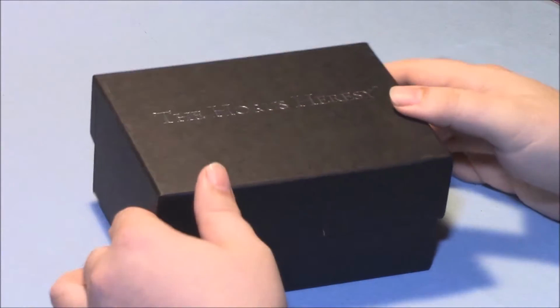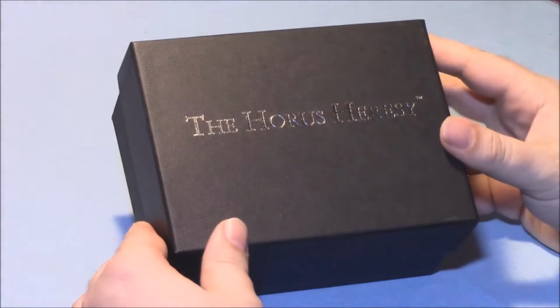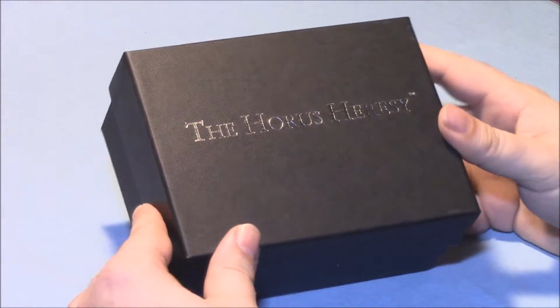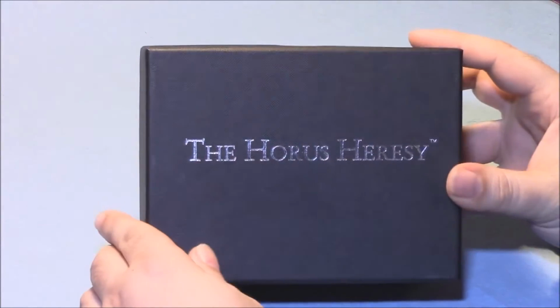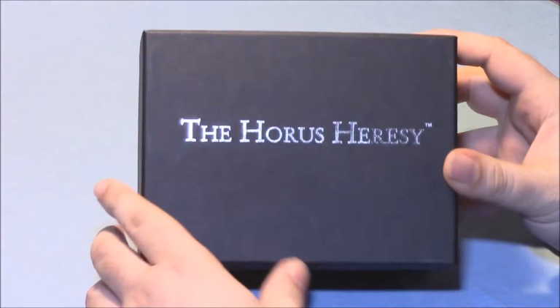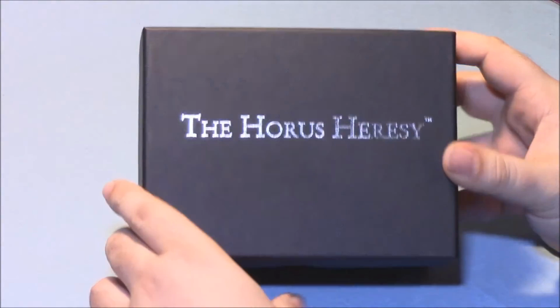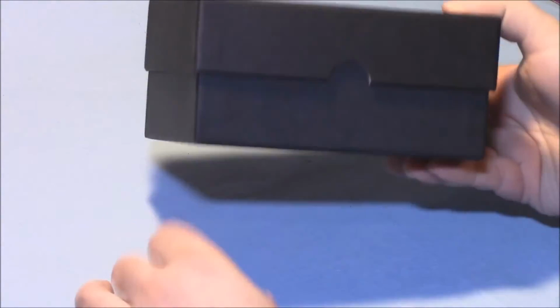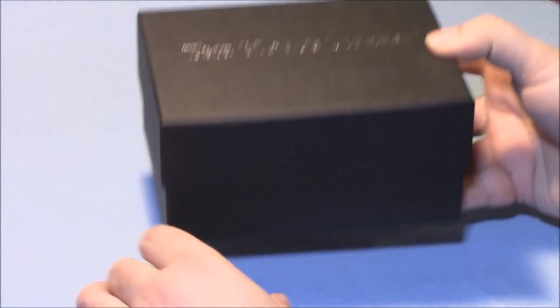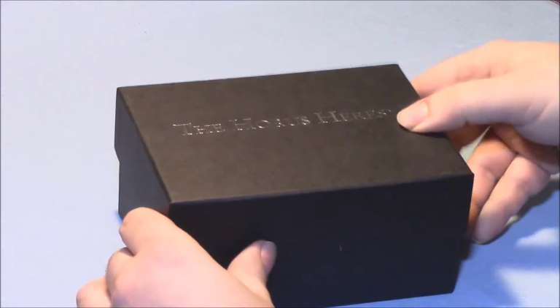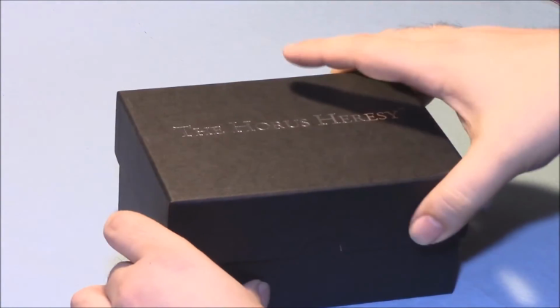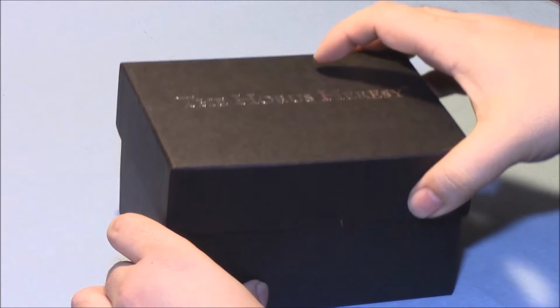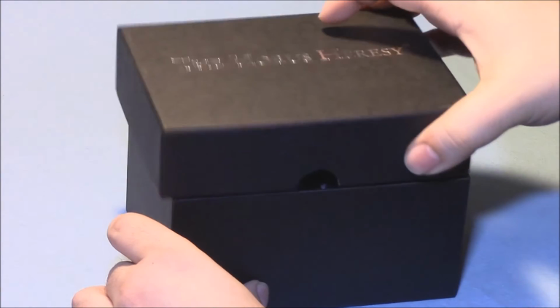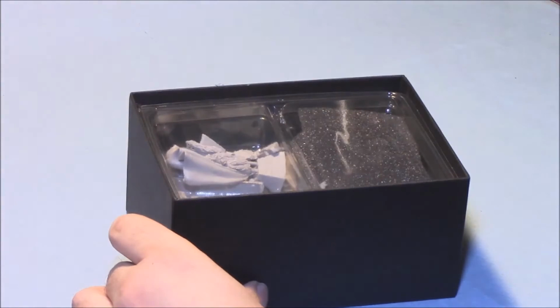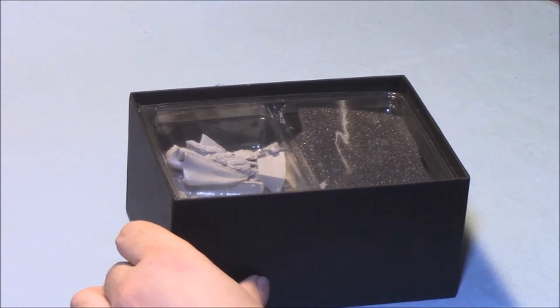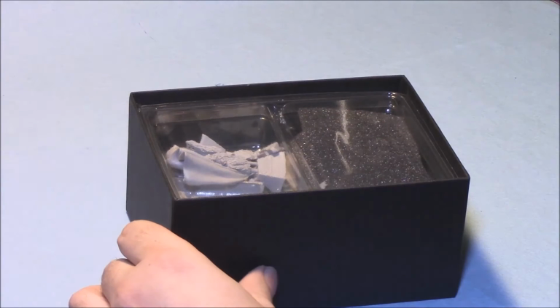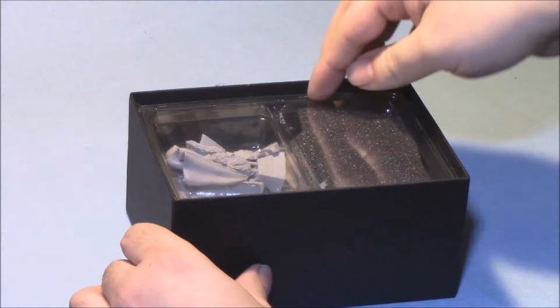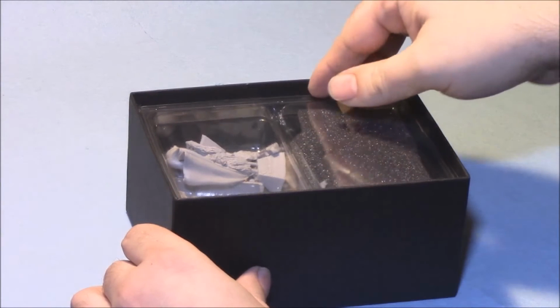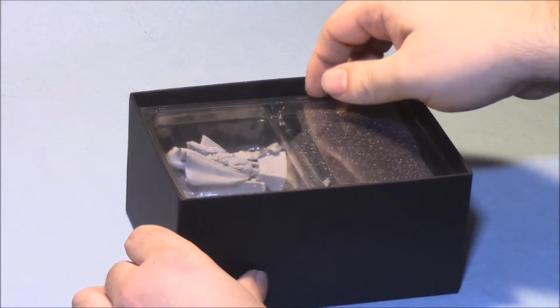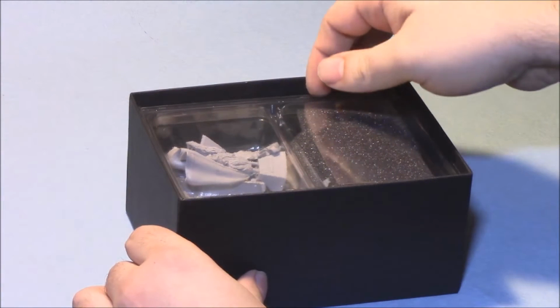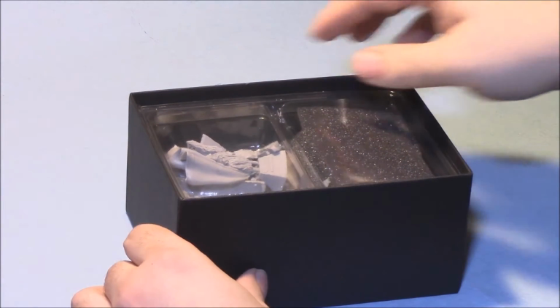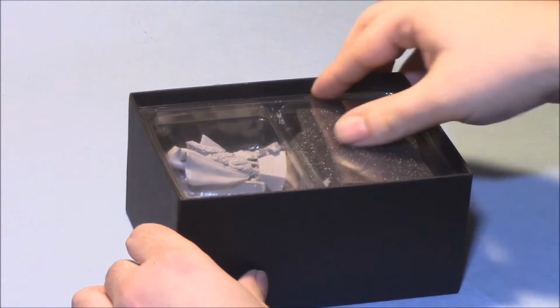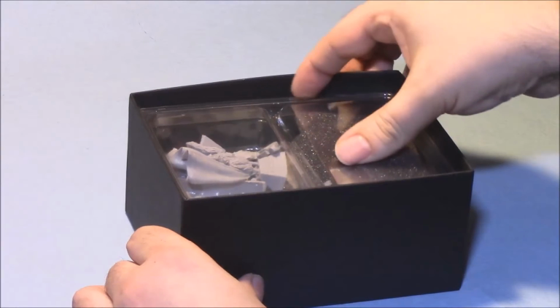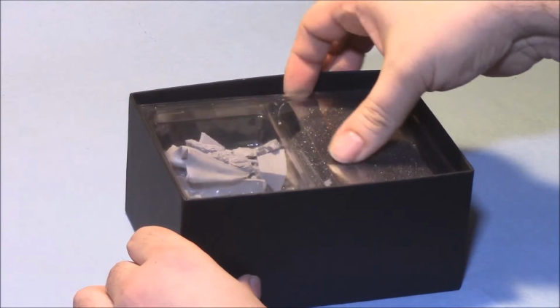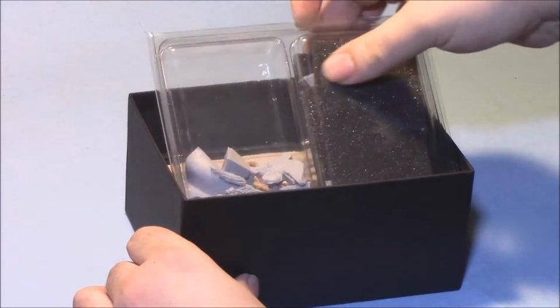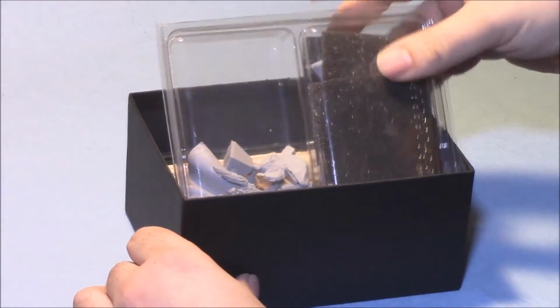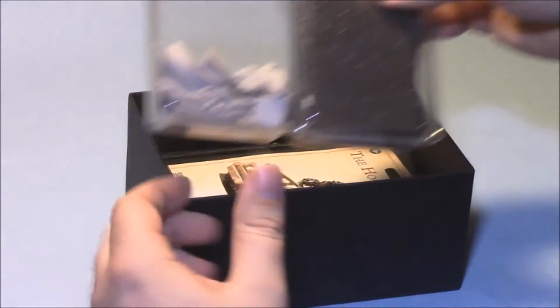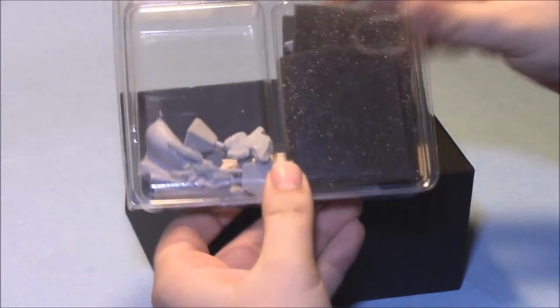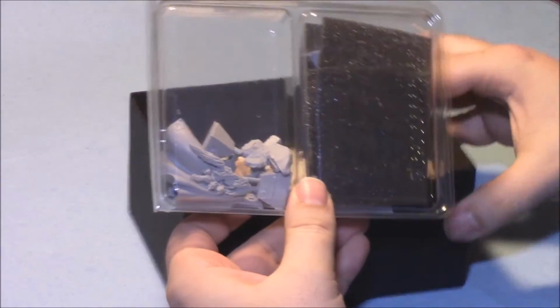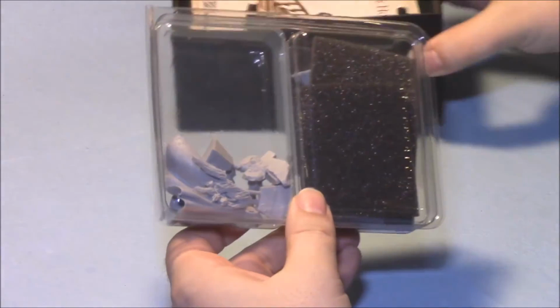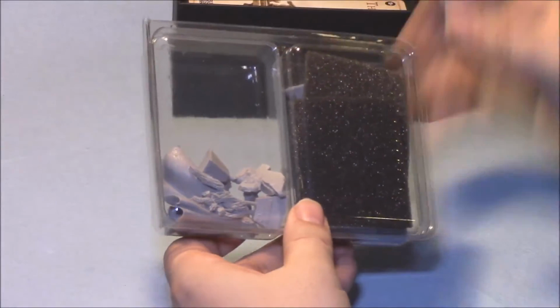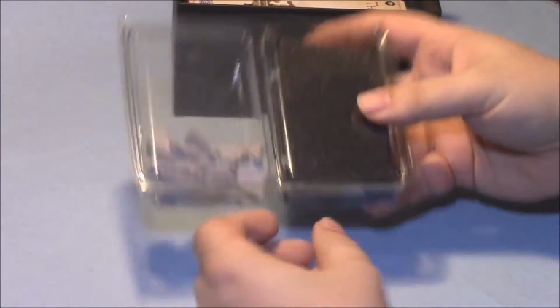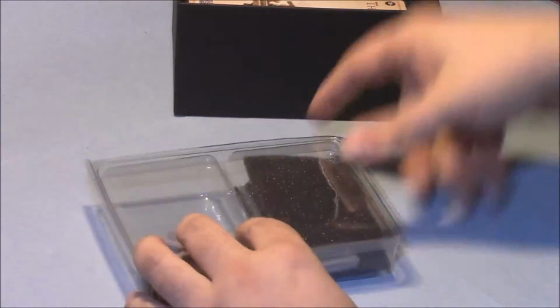First things first, fancy box that I'm sure everyone will keep after spending this type of money on a model. I'm going to go through and show you Horus here, the War Master.